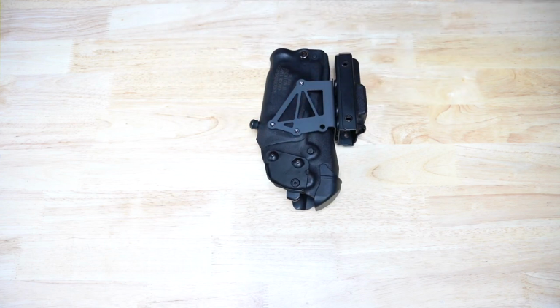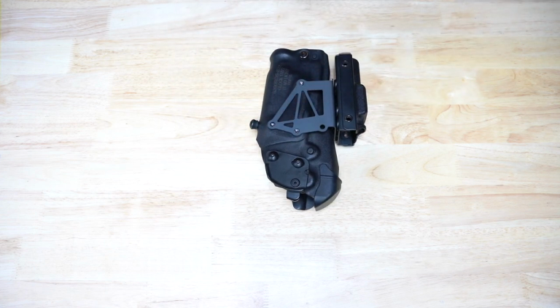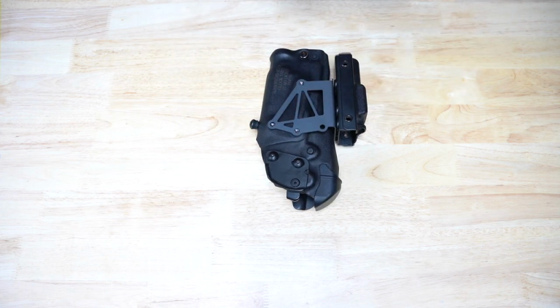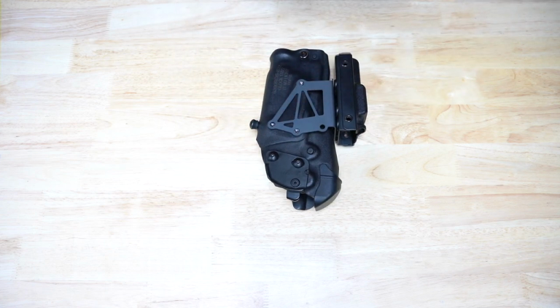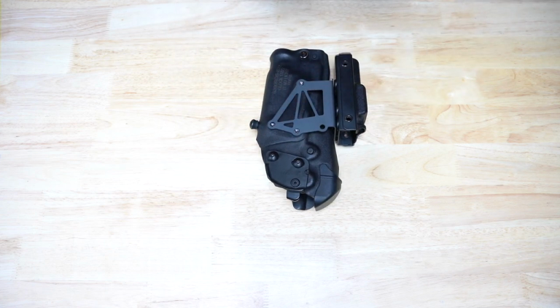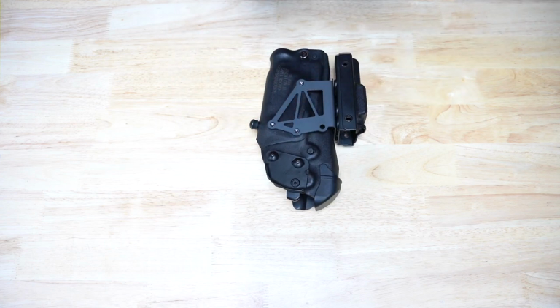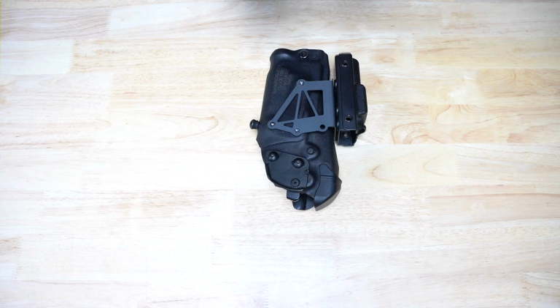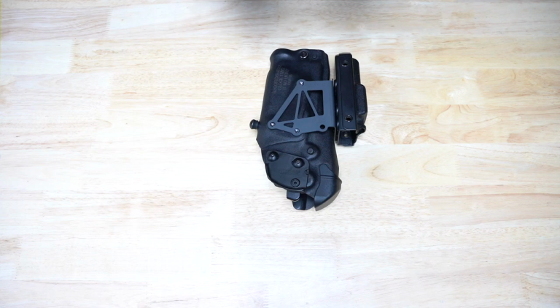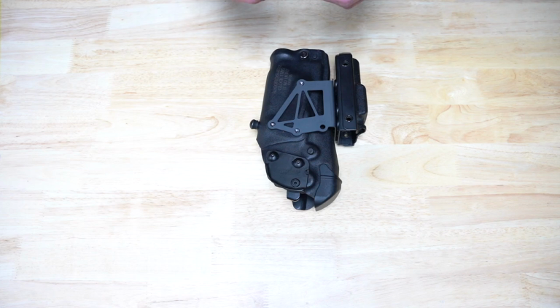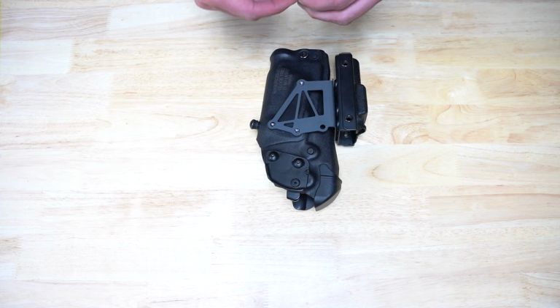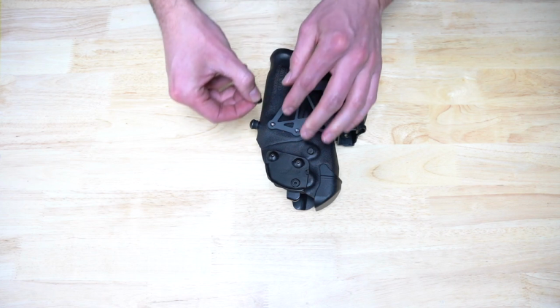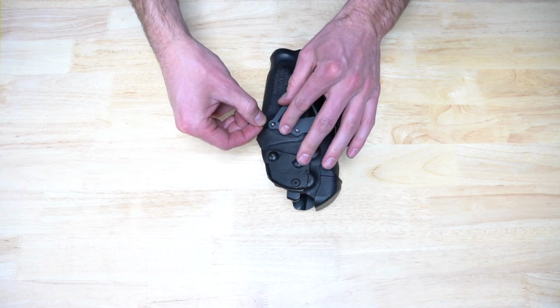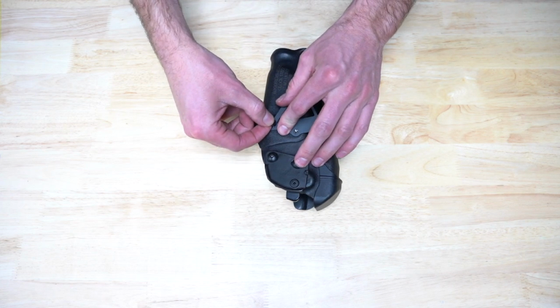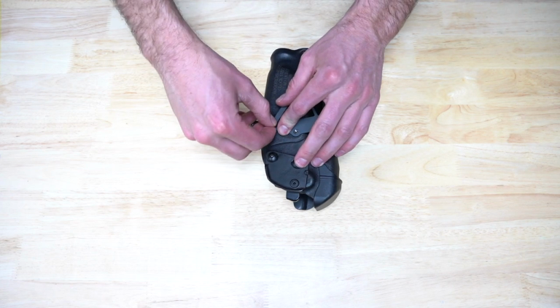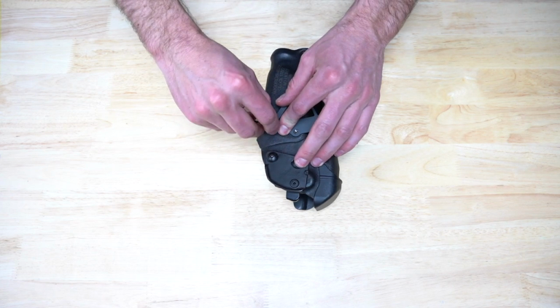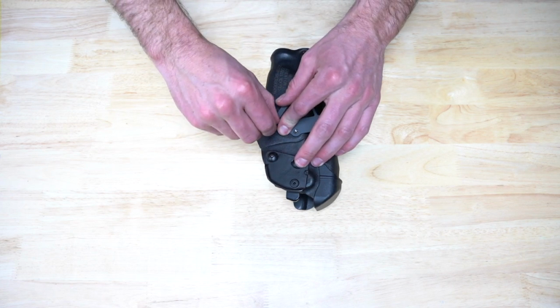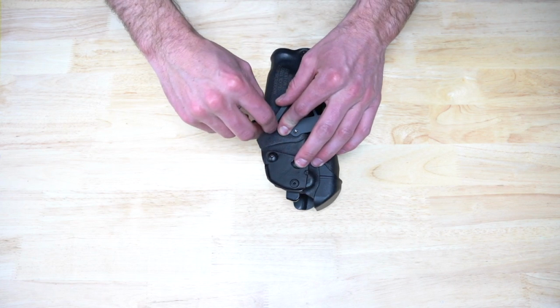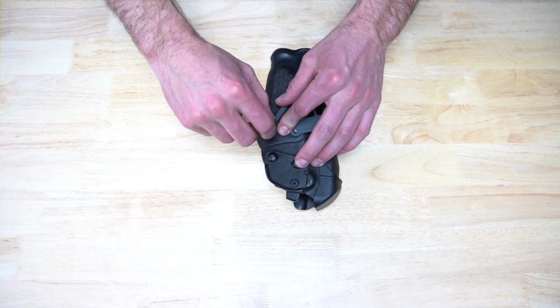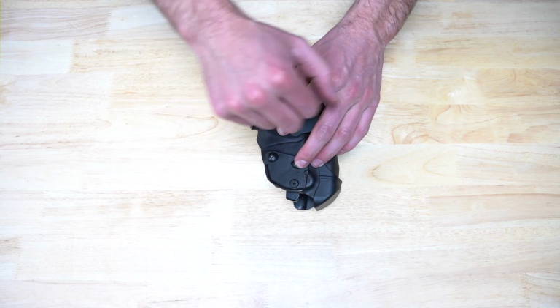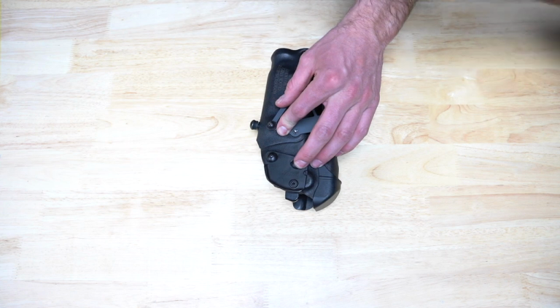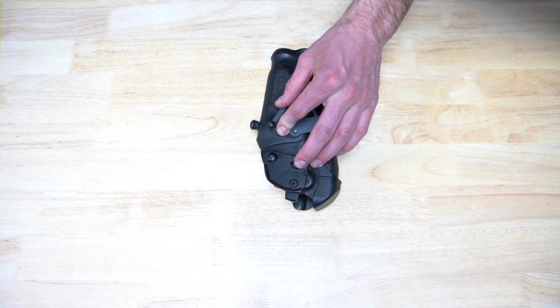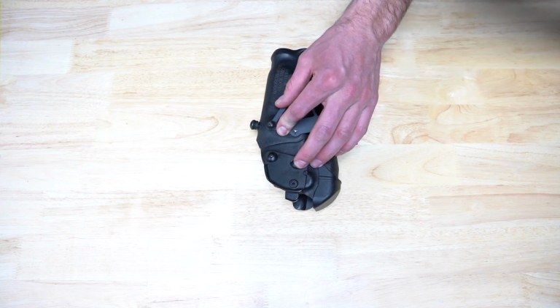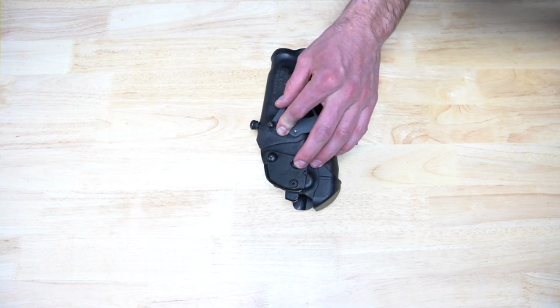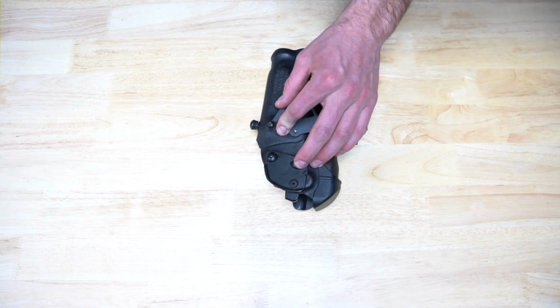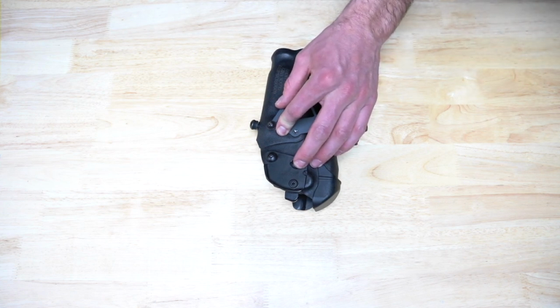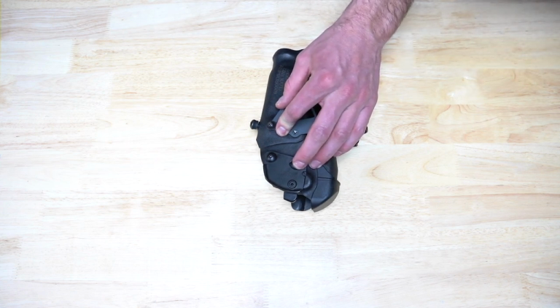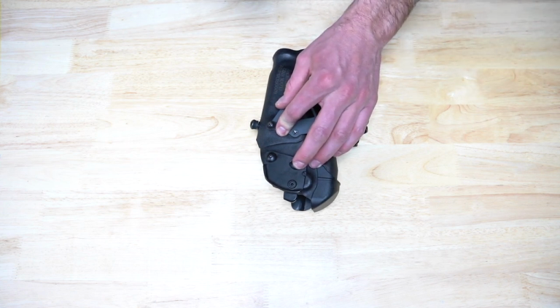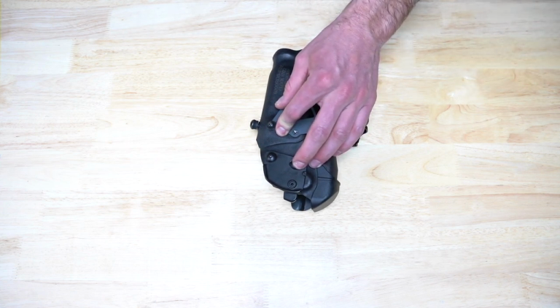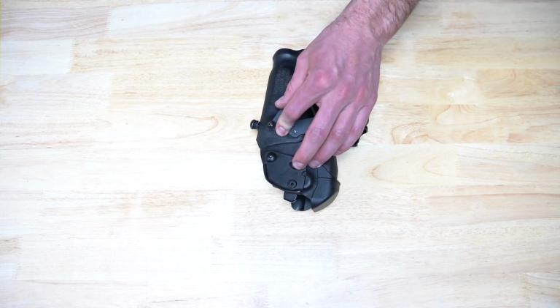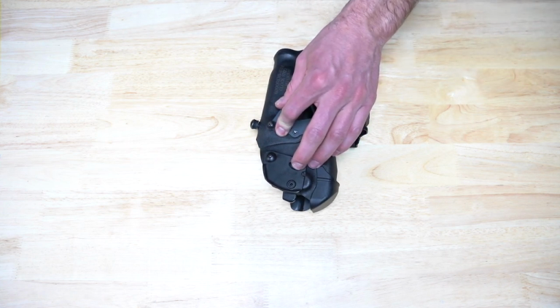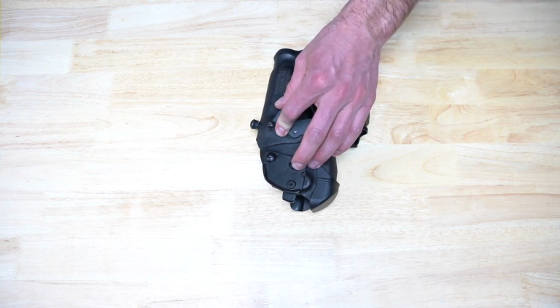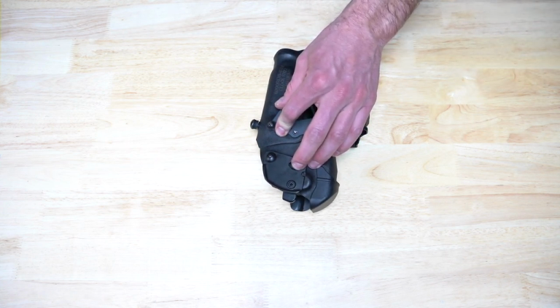Secure the plate to the top right holster mounting post using the ¼ inch bolt and washer. Depending on your individual holster tolerances, there may be some play even when tightened. This is normal.